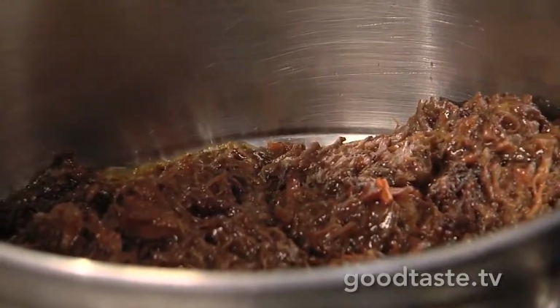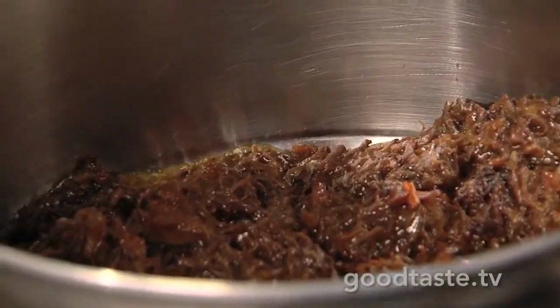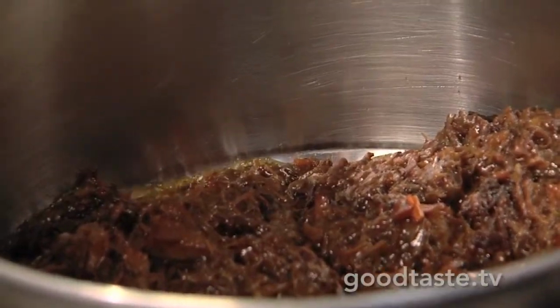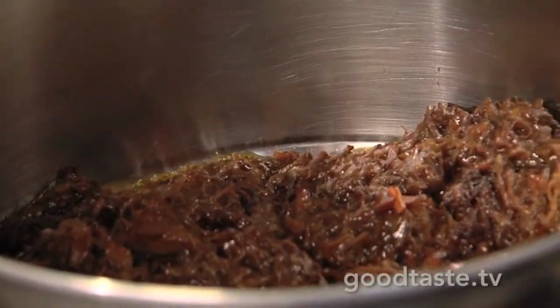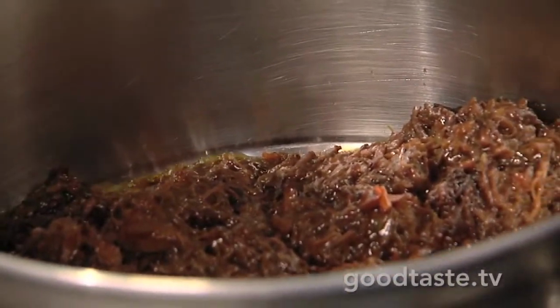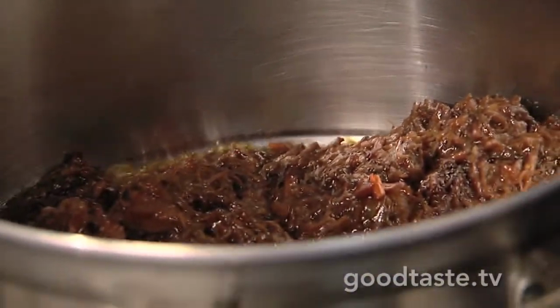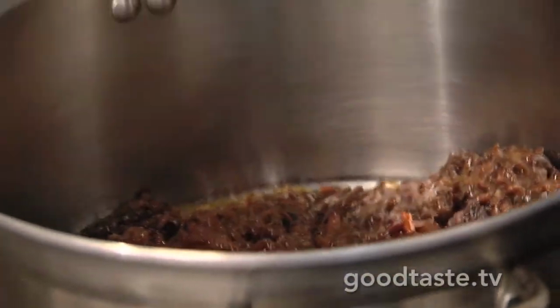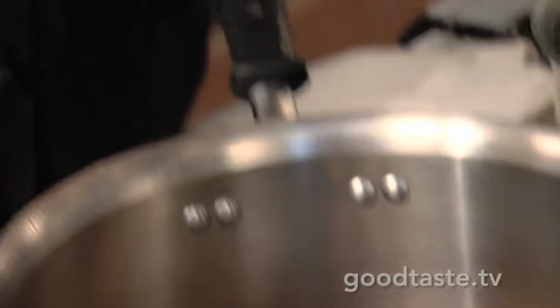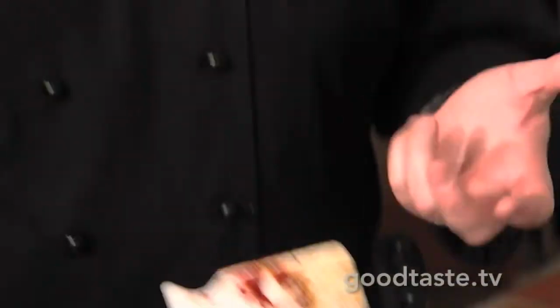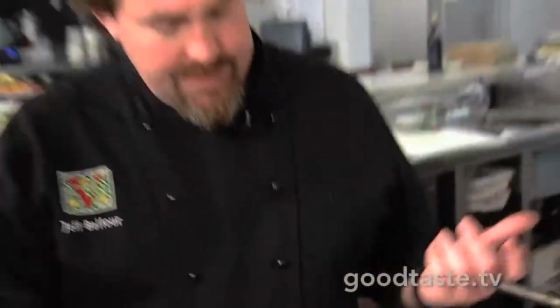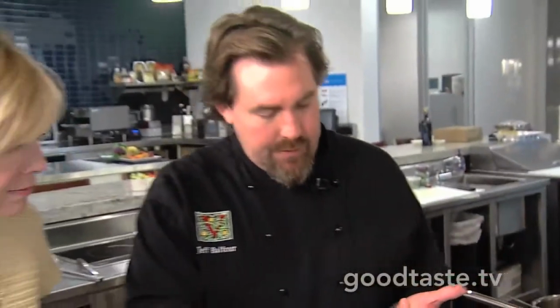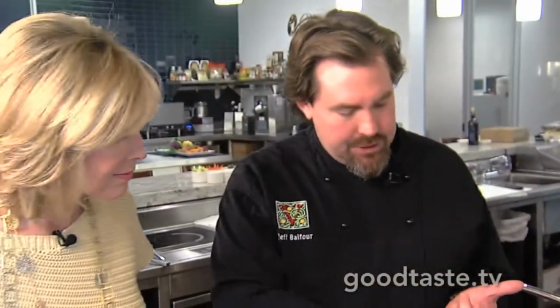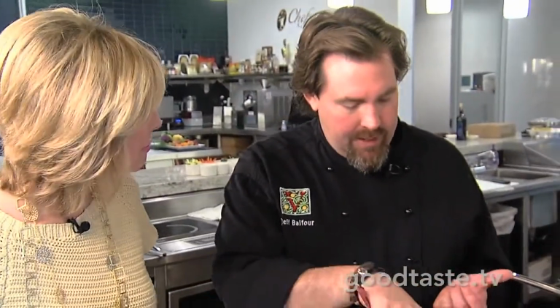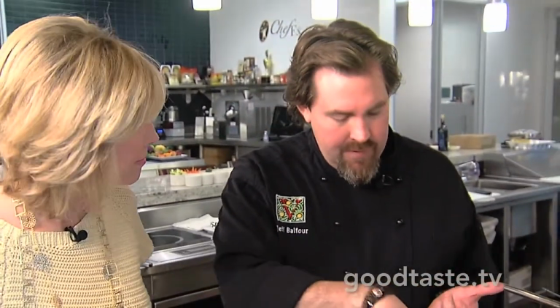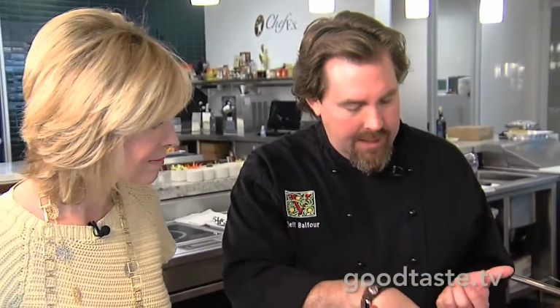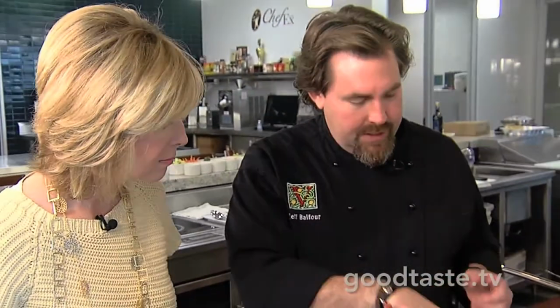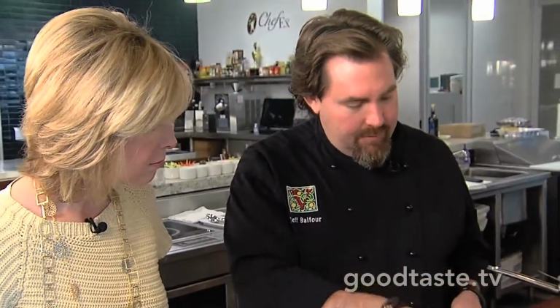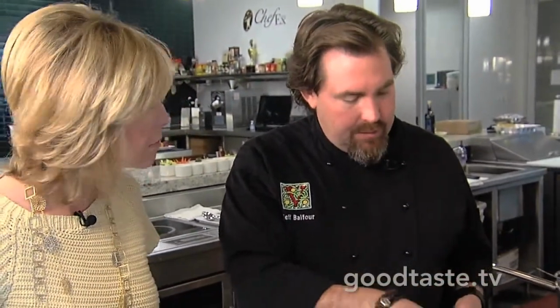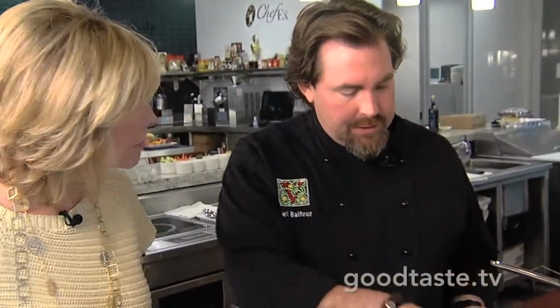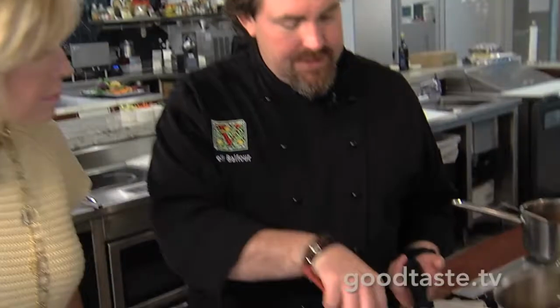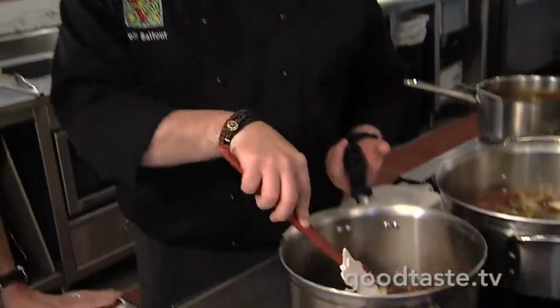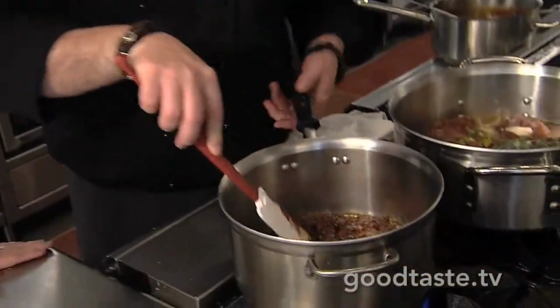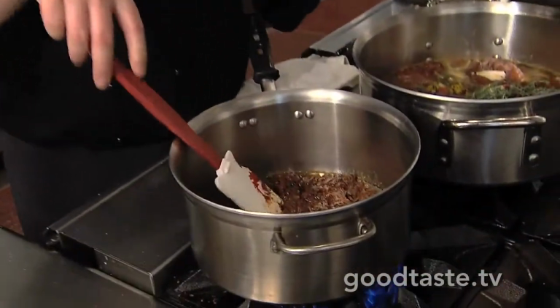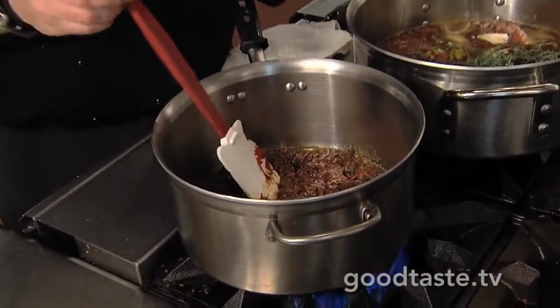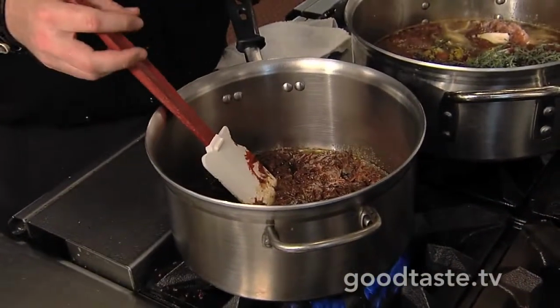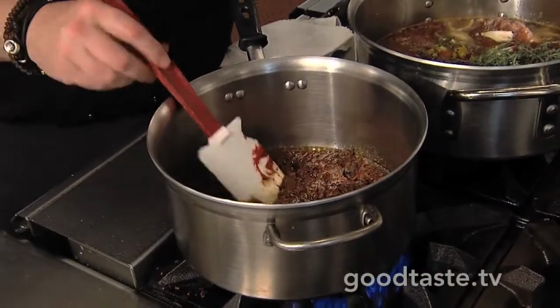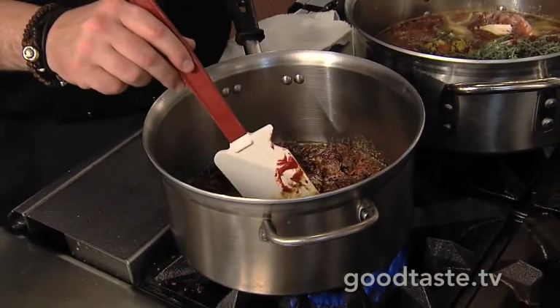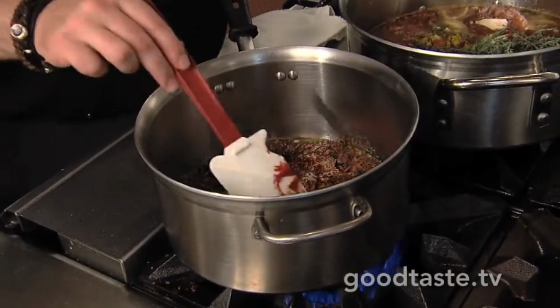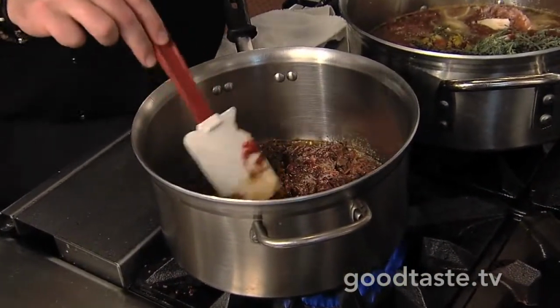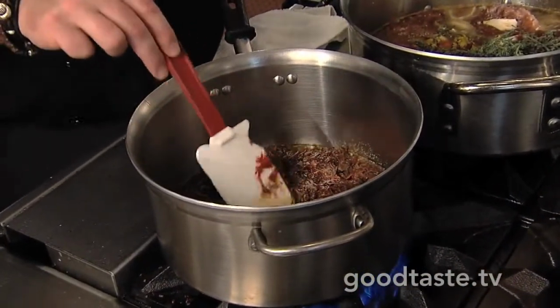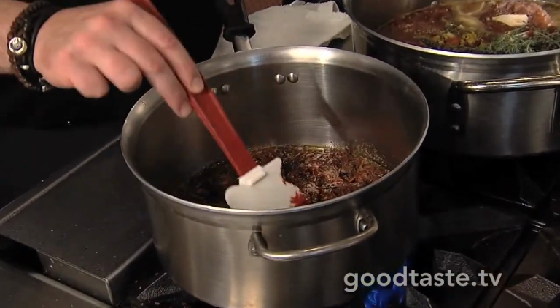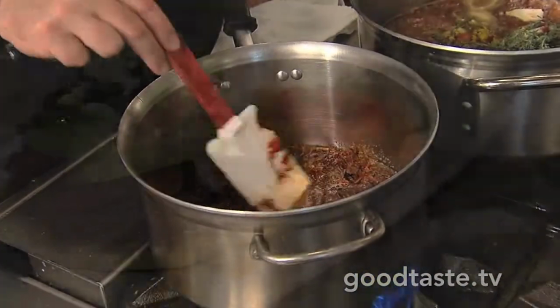Now that we have them finished, what we've done is just pulled the meat right off the bone — real easy to do, it's going to shred right off. Then you just mix it around a little bit to get that nice shredded texture. It's going to be real soft and tender.